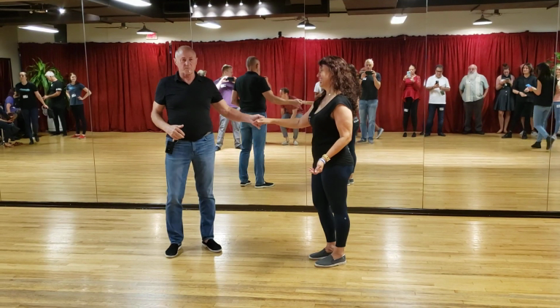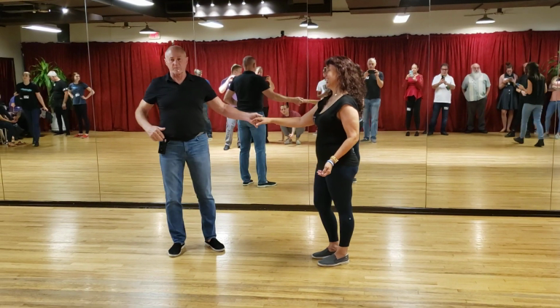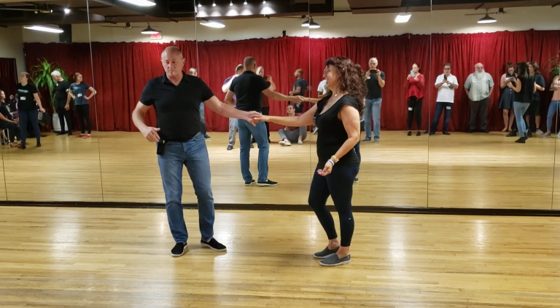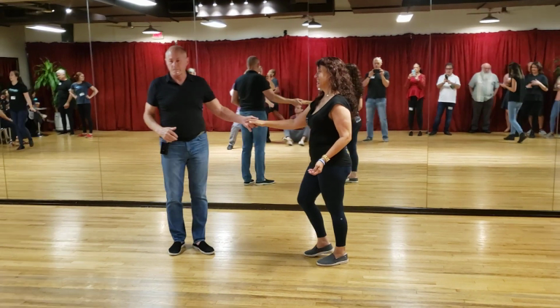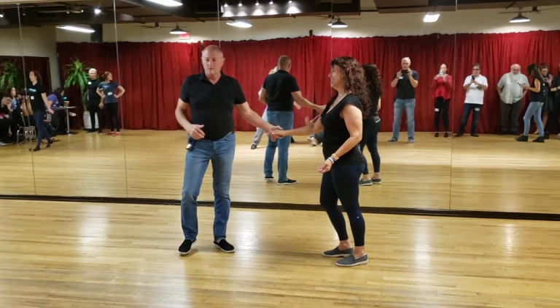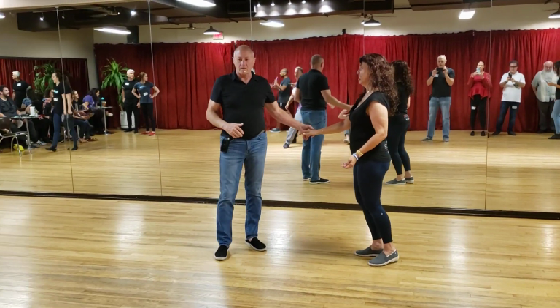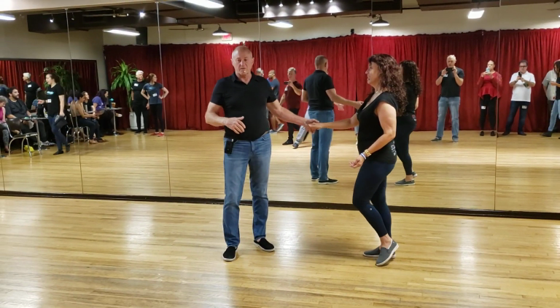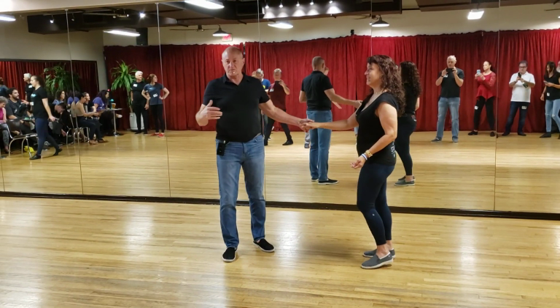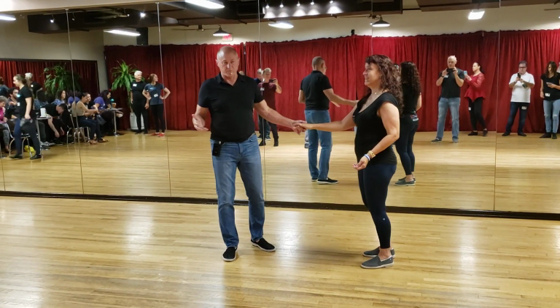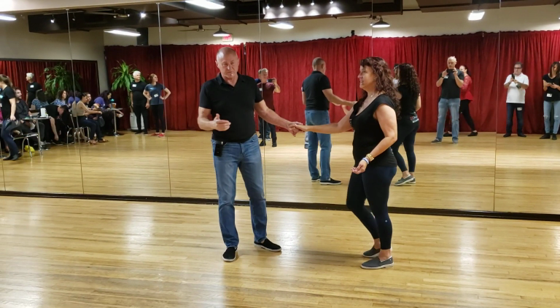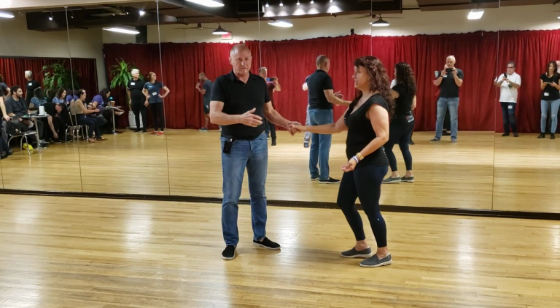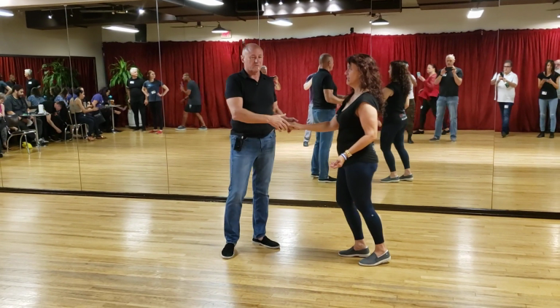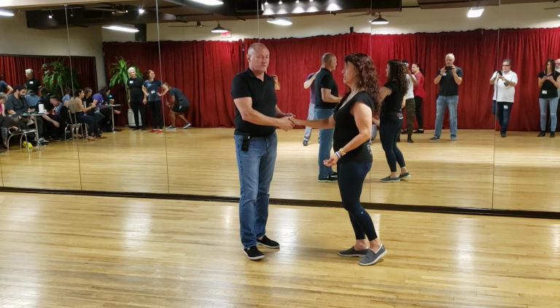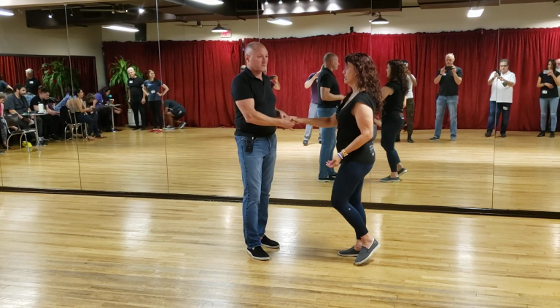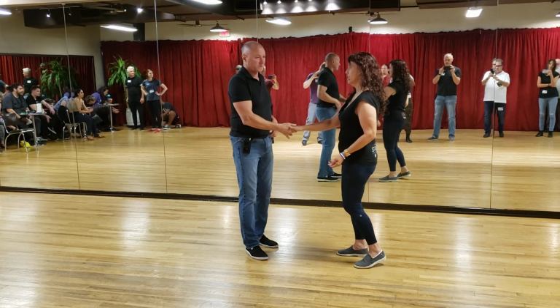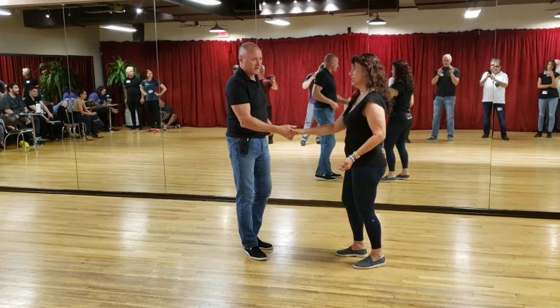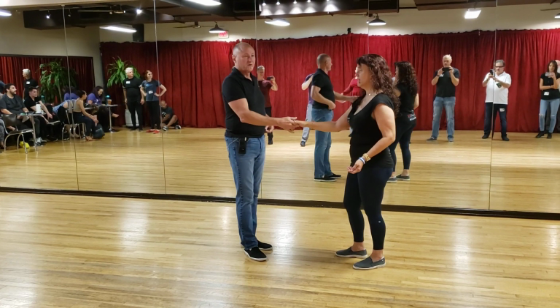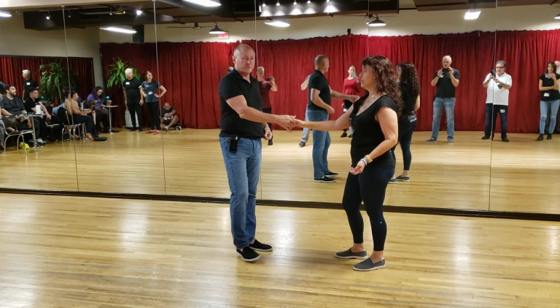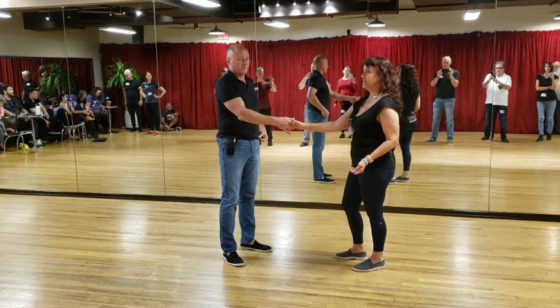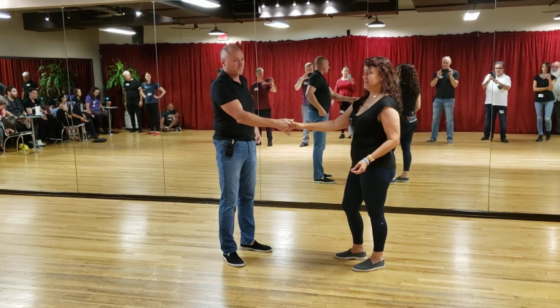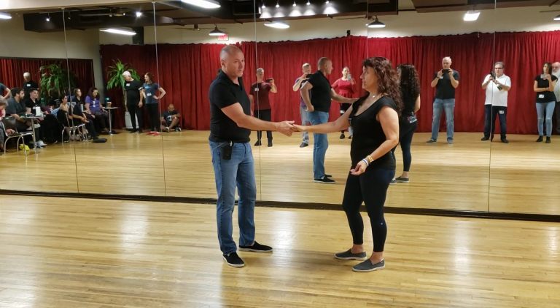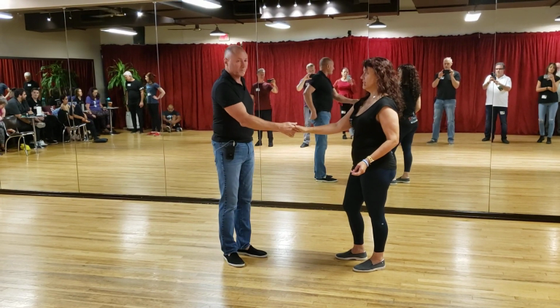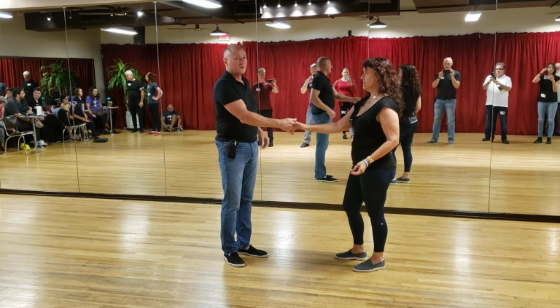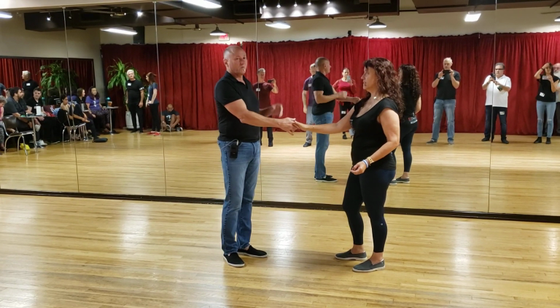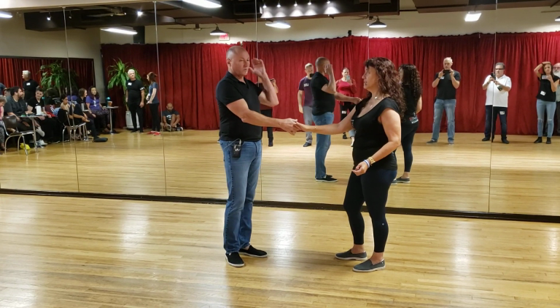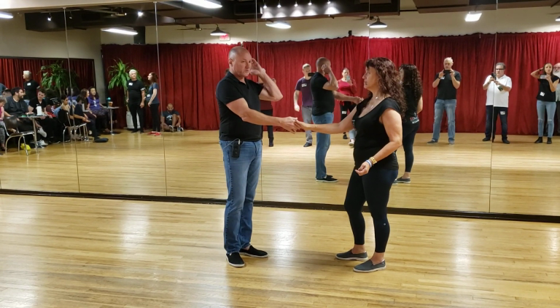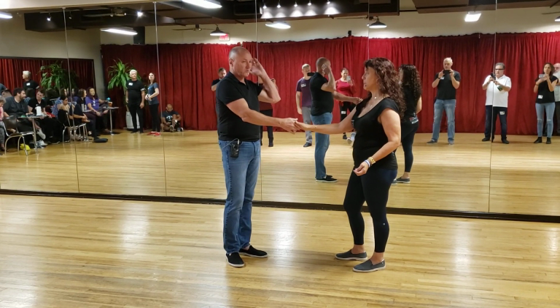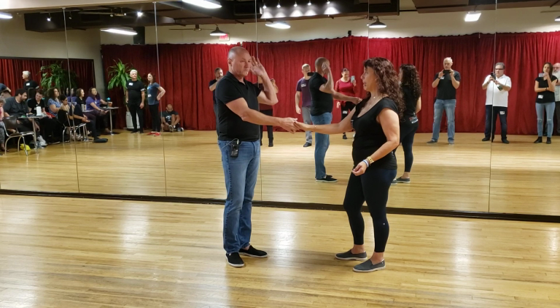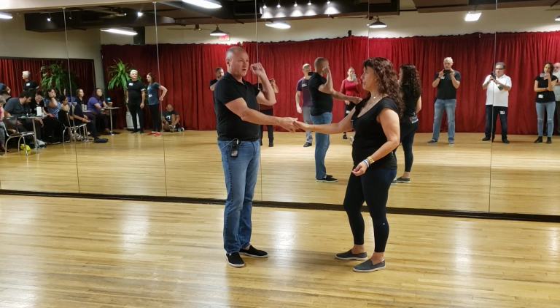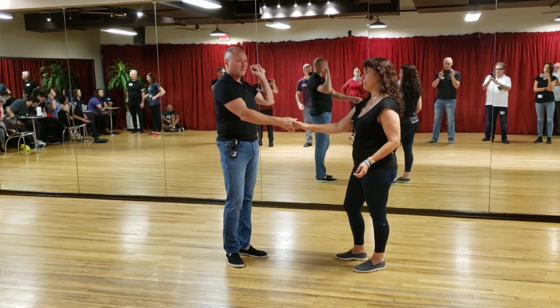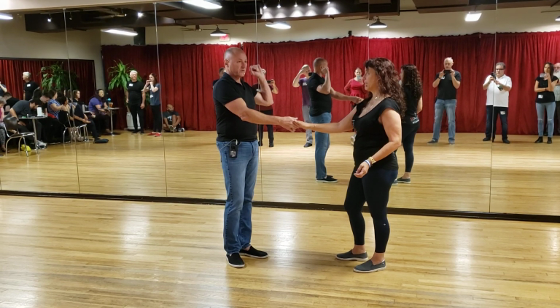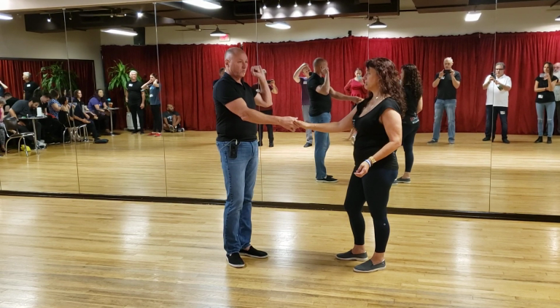Here's what we did. This is Level 3 Thursday night. She goes into West Ham, and we started with a face-away whip, which is a 1, 2, 1, 2, 3, 4.